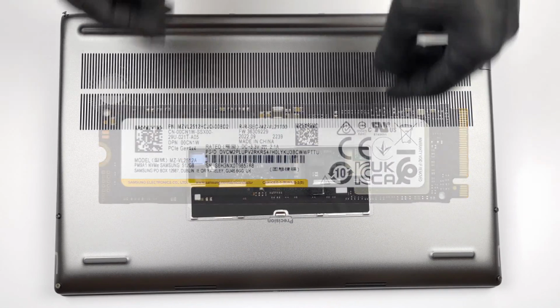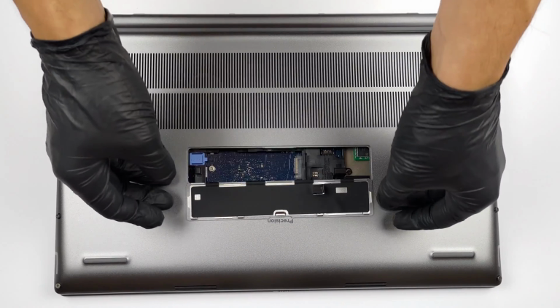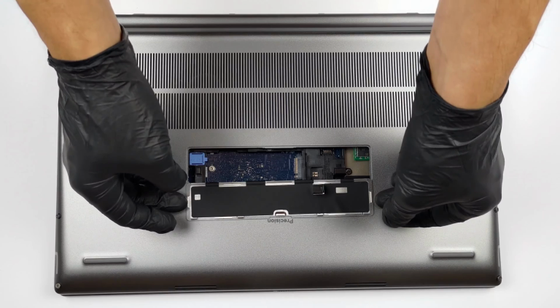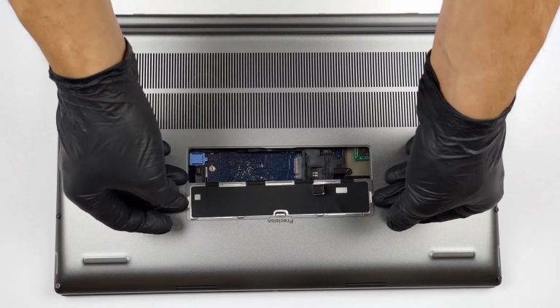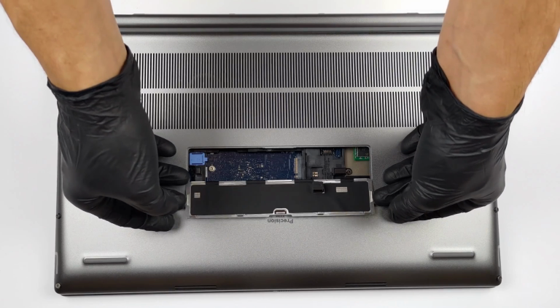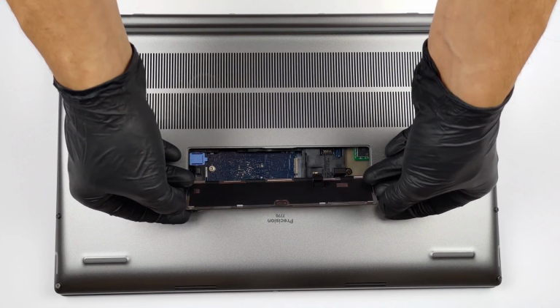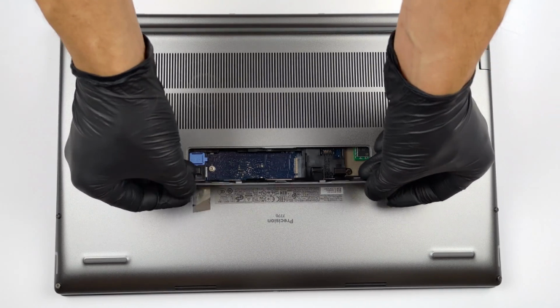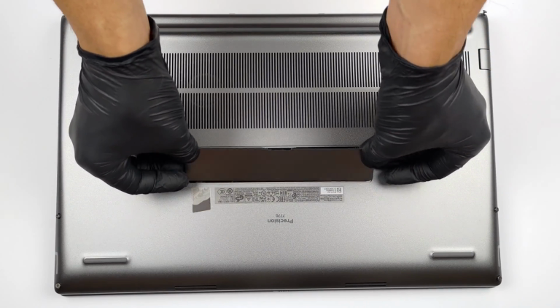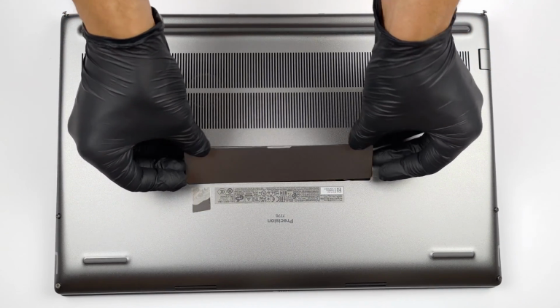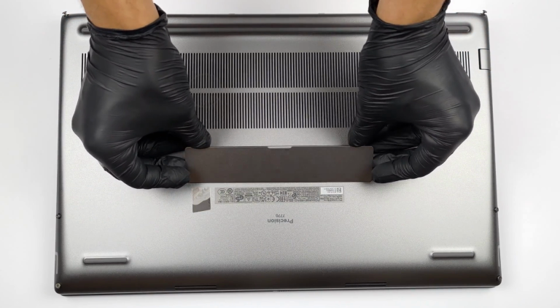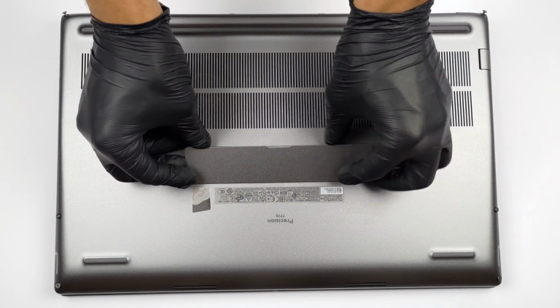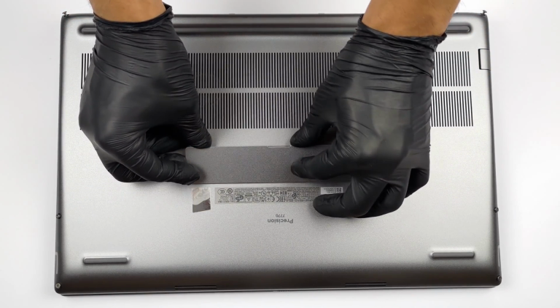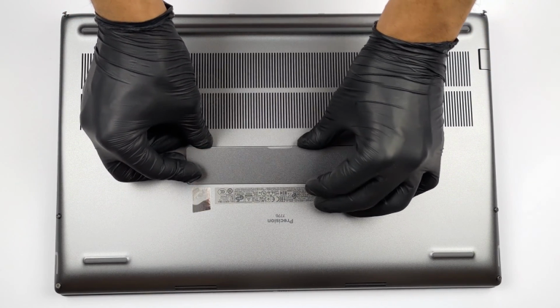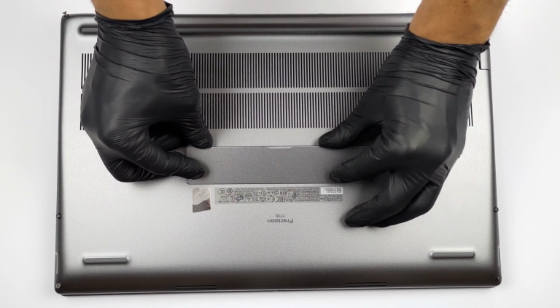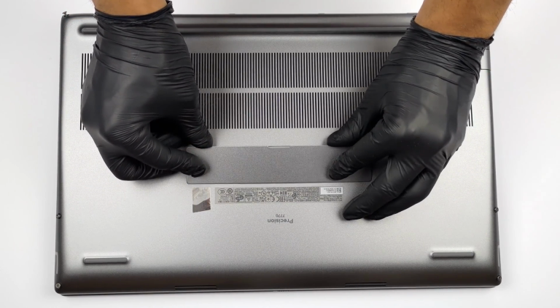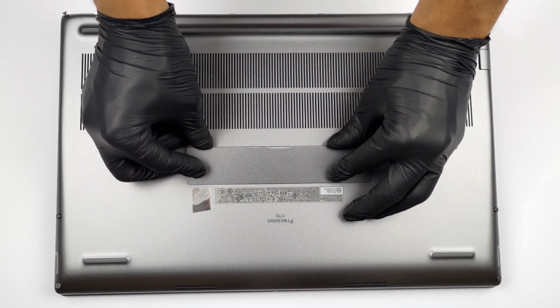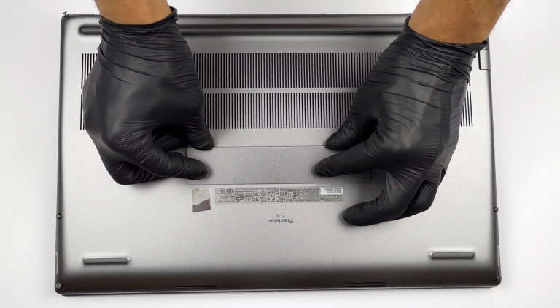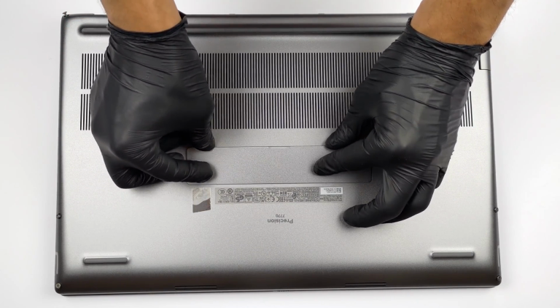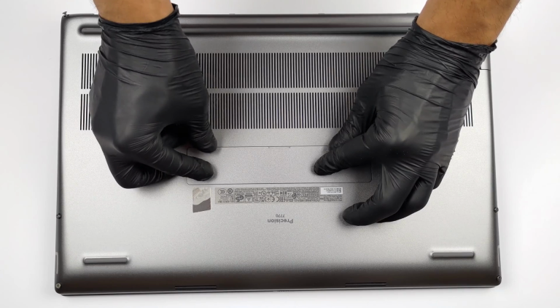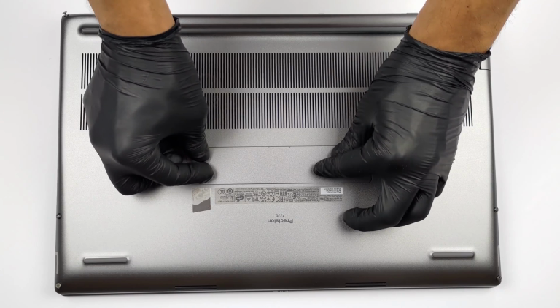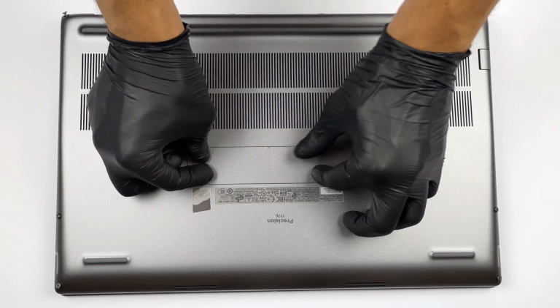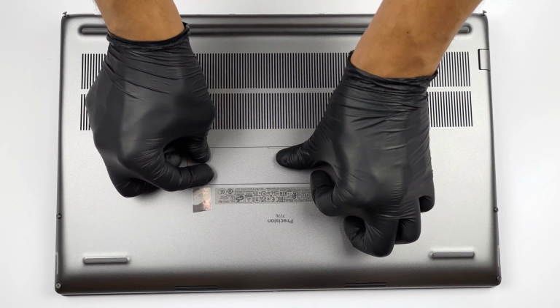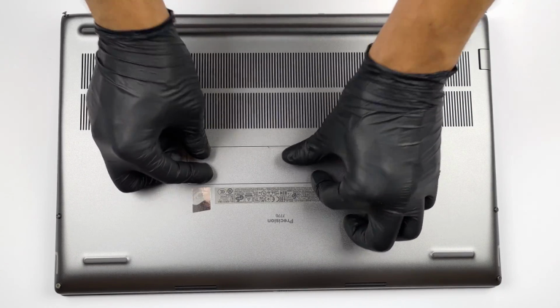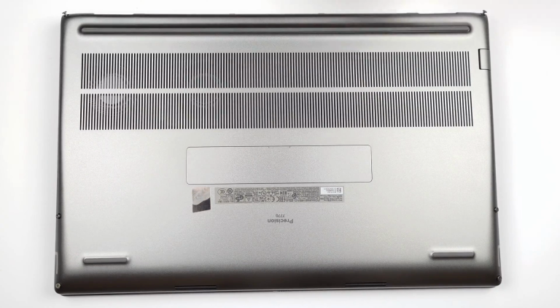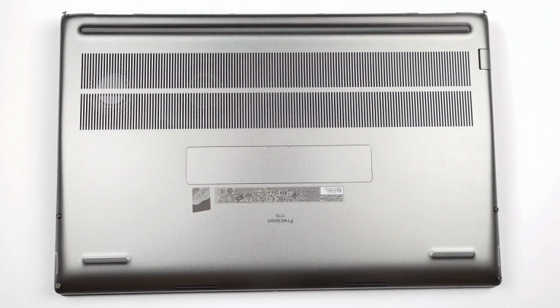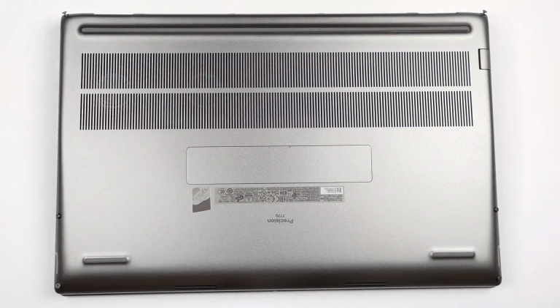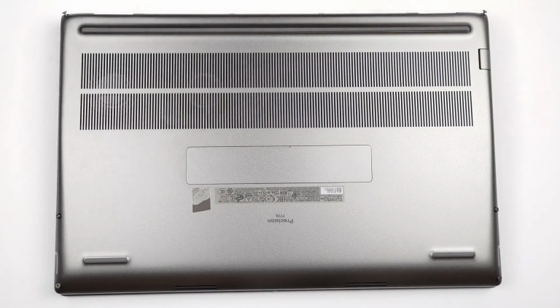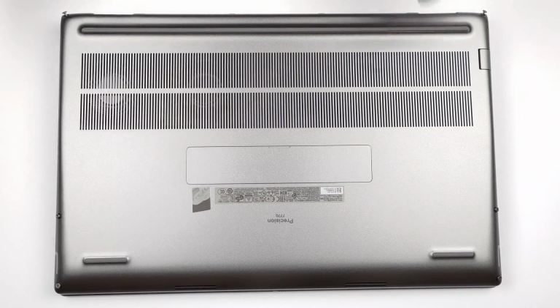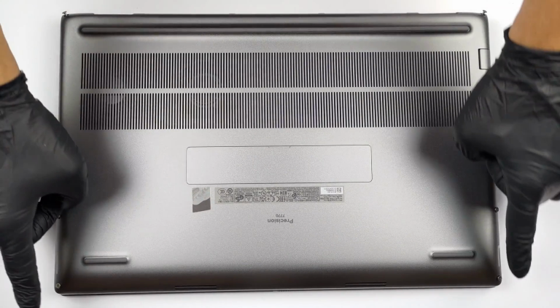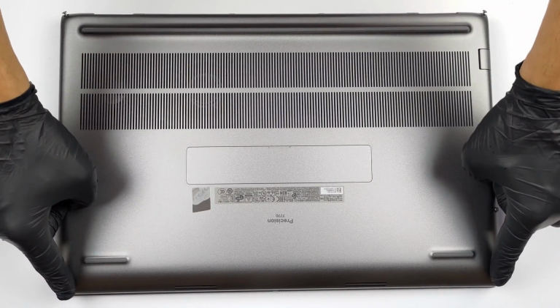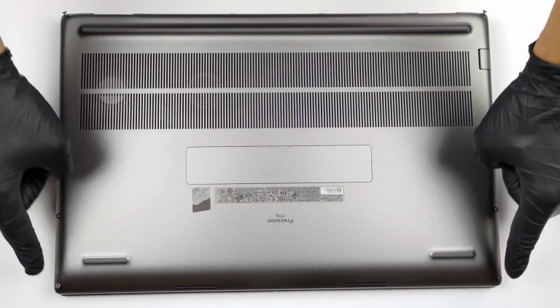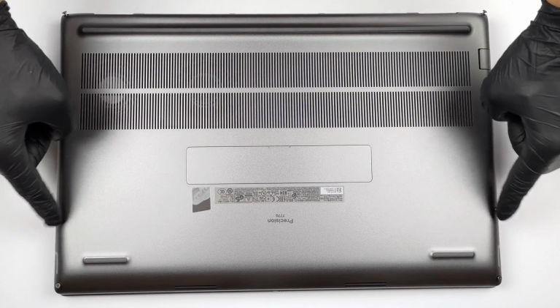To continue with the disassembly, undo the six captive Phillips-head screws. Then, pry the bottom panel with a plastic tool, starting from the front corners.